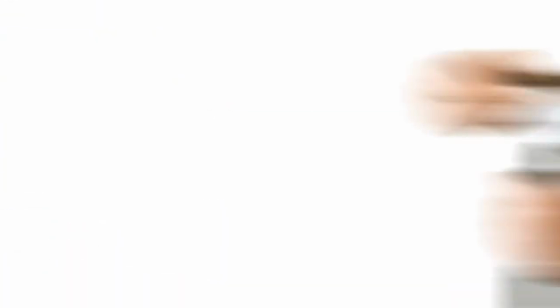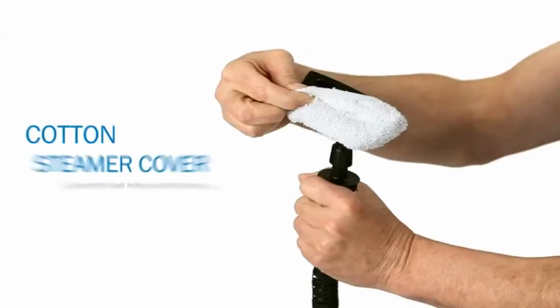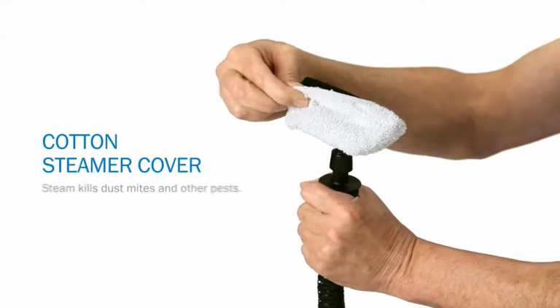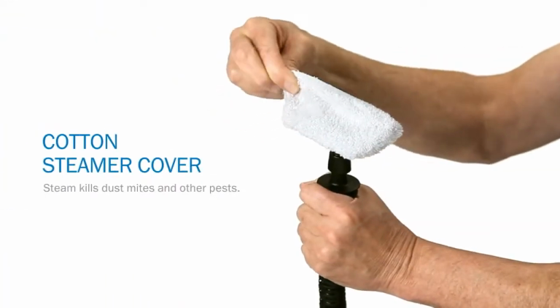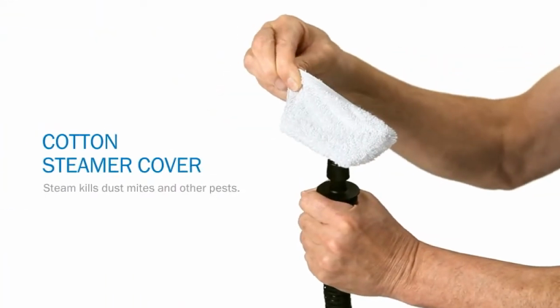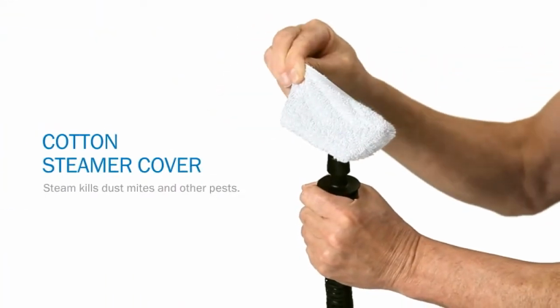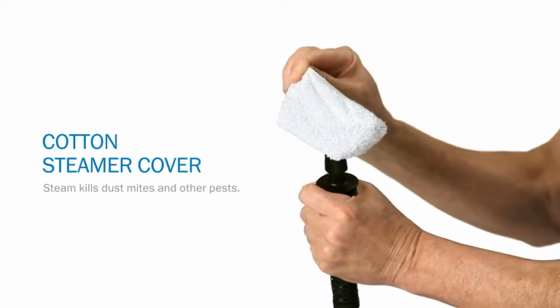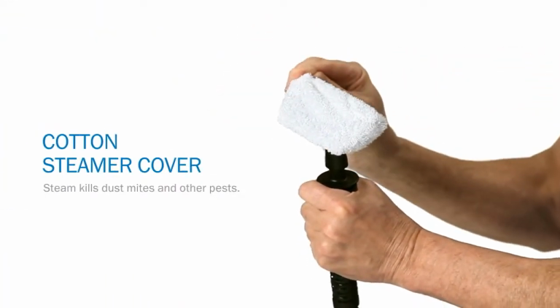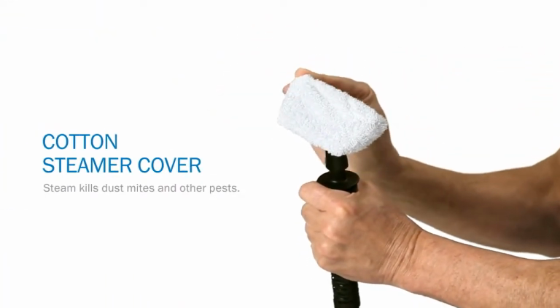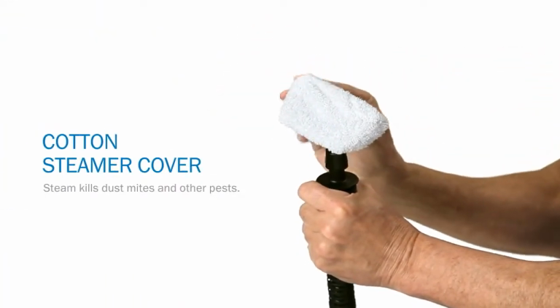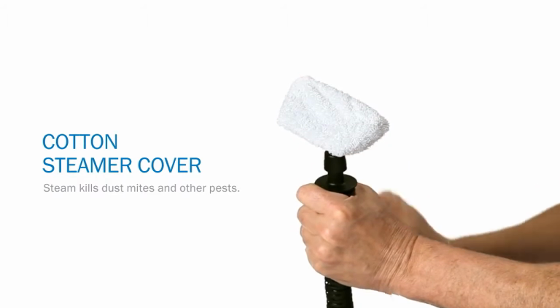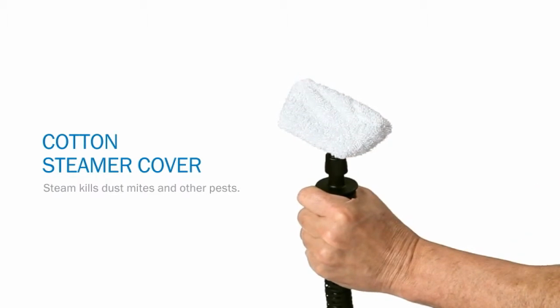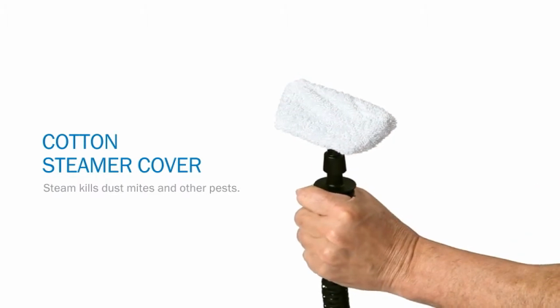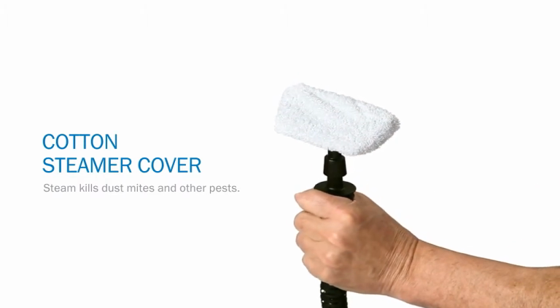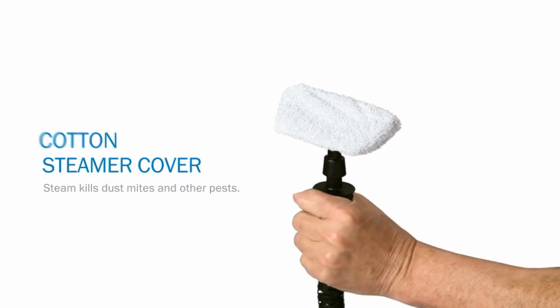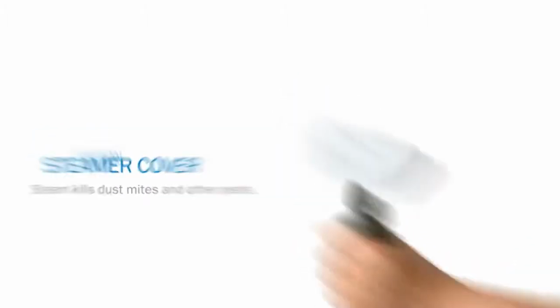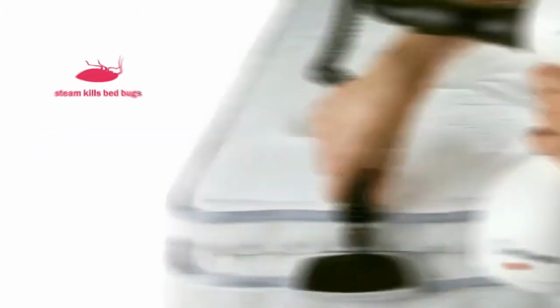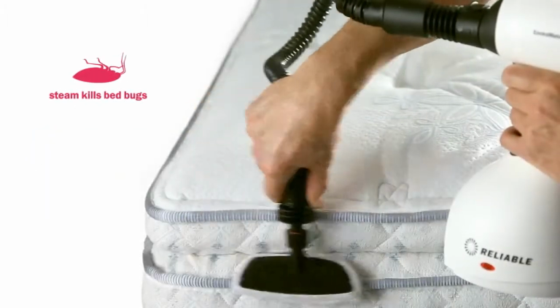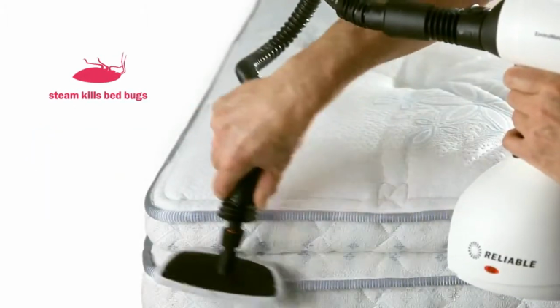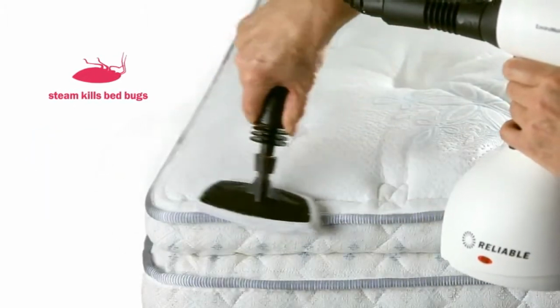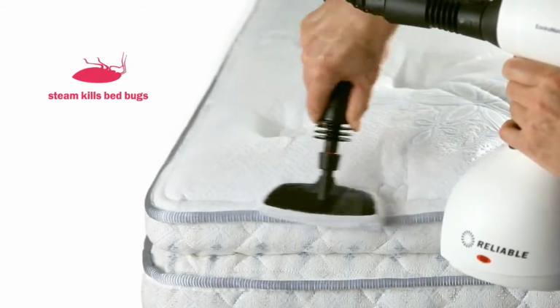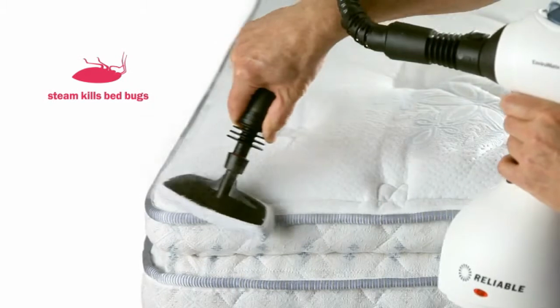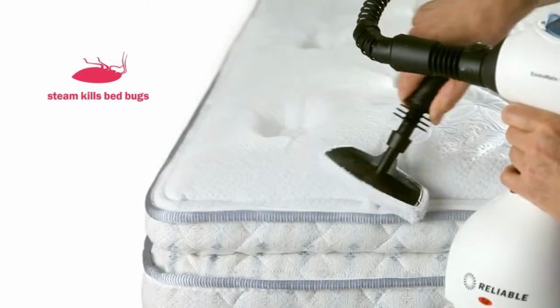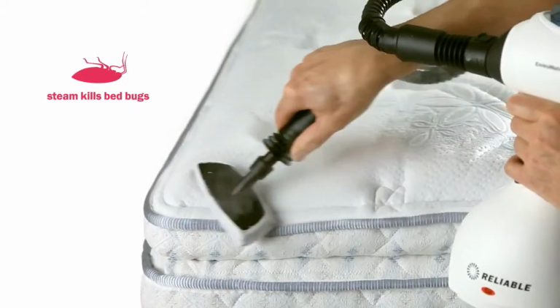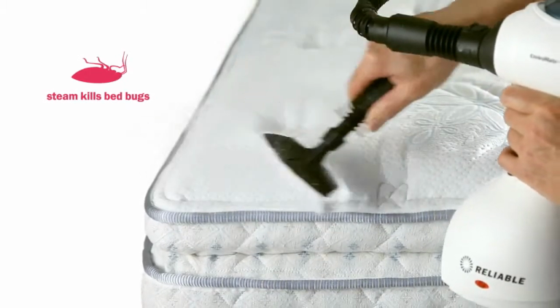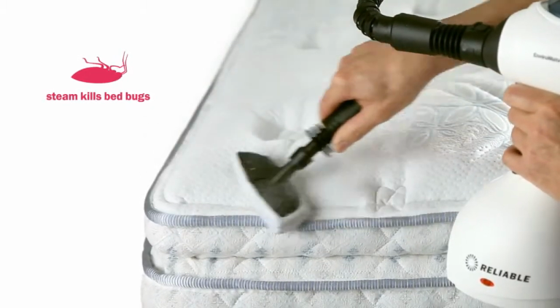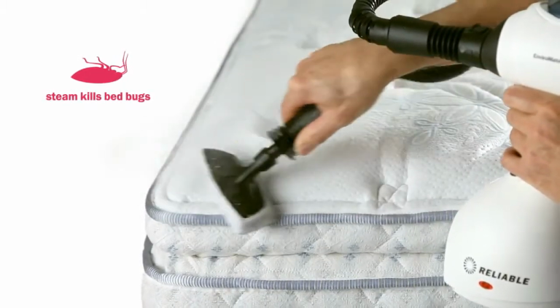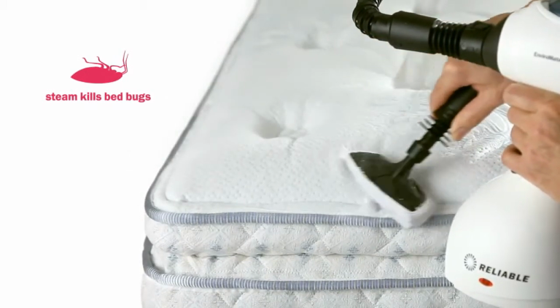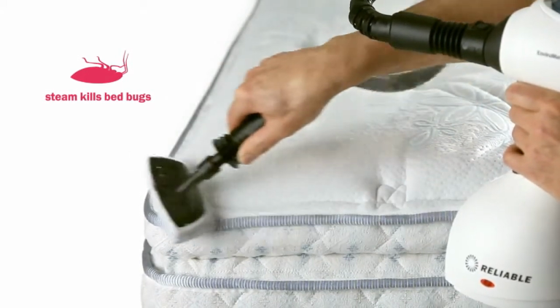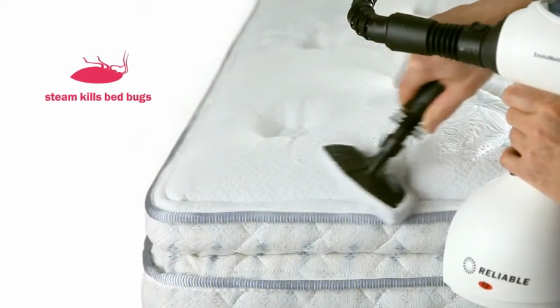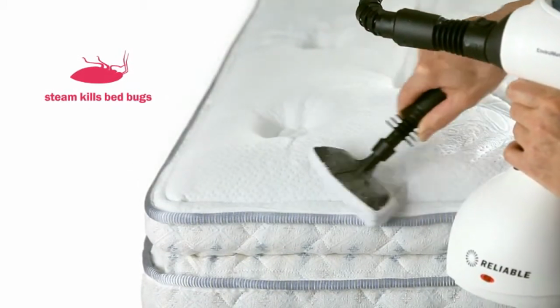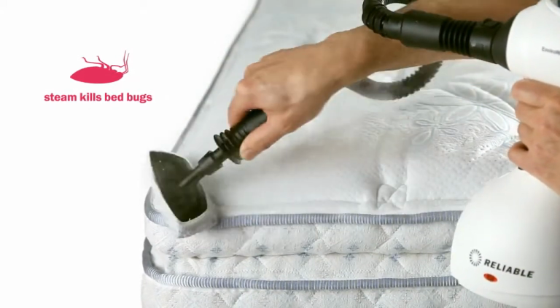The Pronto gets rid of allergy triggers and other irritating pests that live in your mattress, pet bed, or furniture. So stop sleeping with uninvited company. Remove those microscopic, sneeze-inducing pests for good with regular steaming.